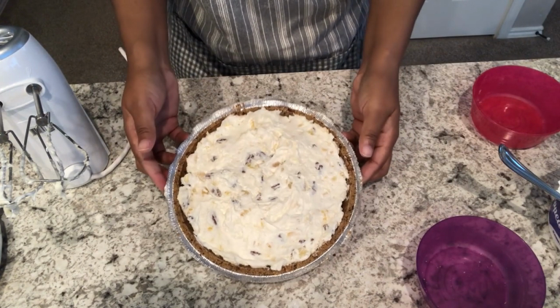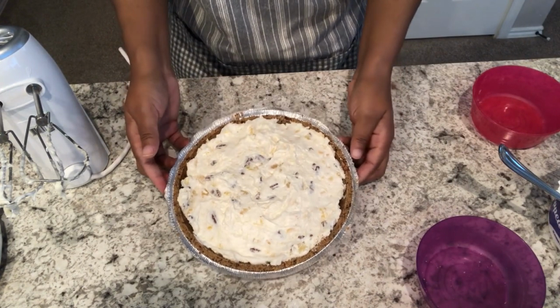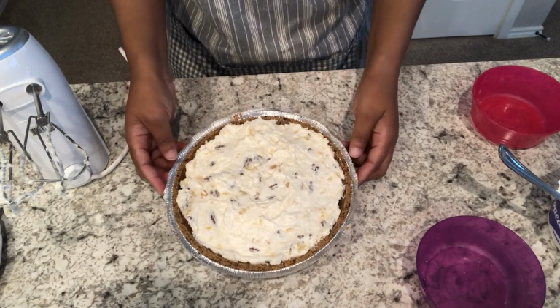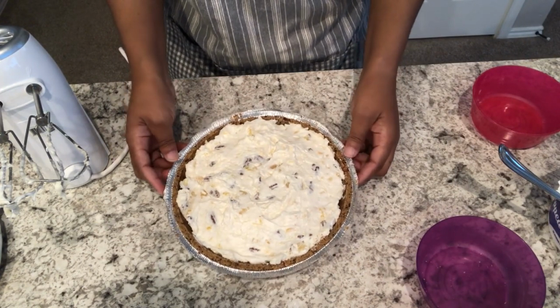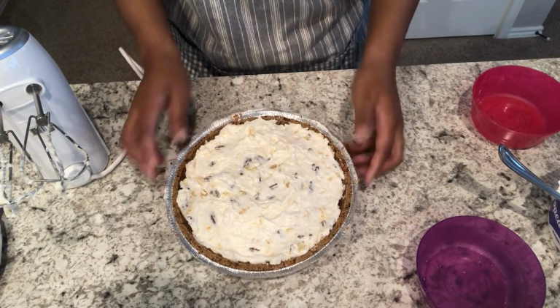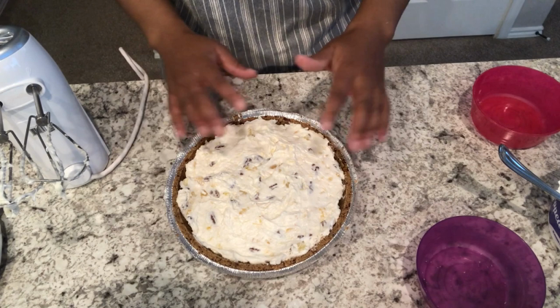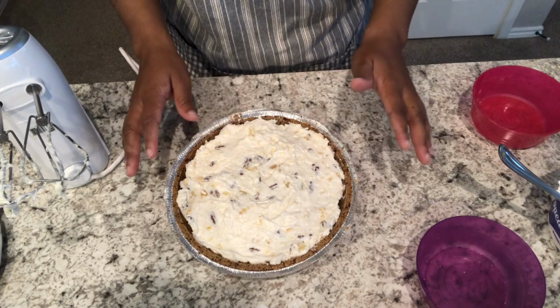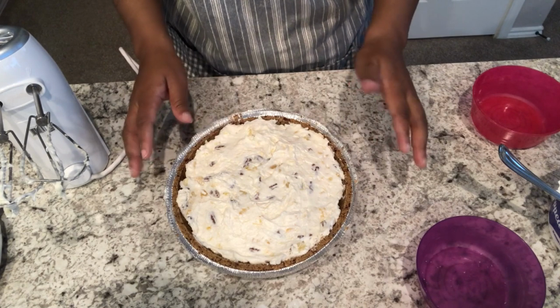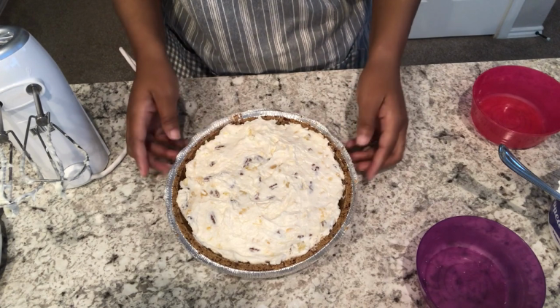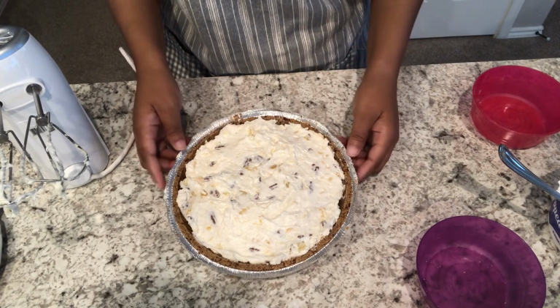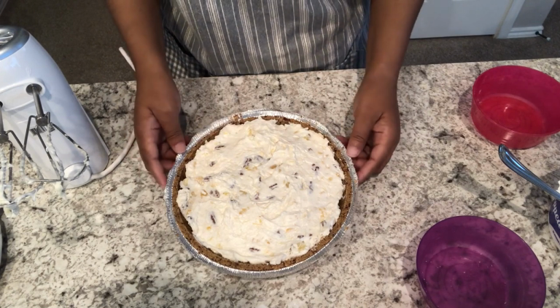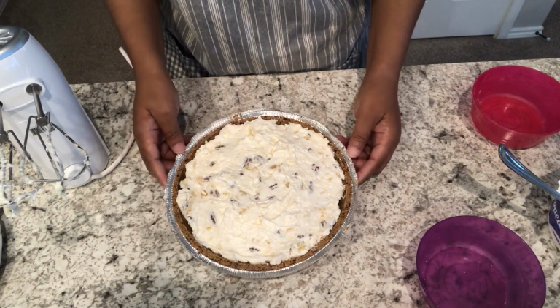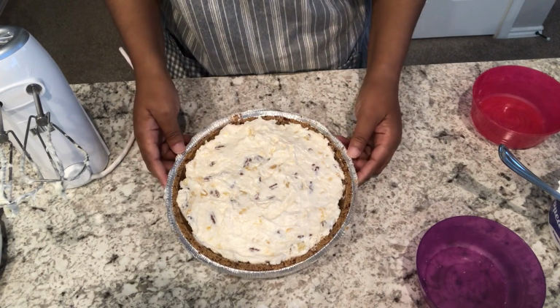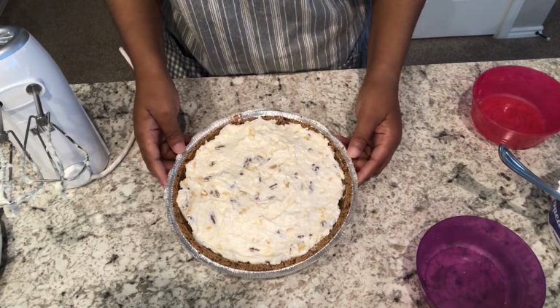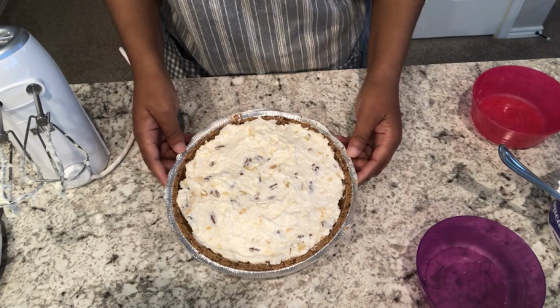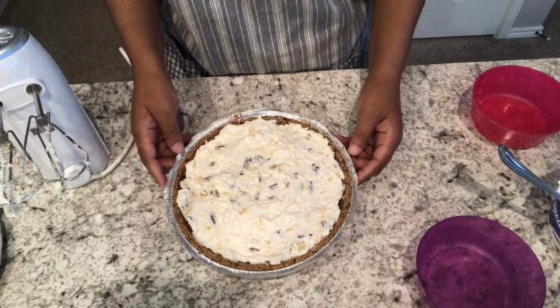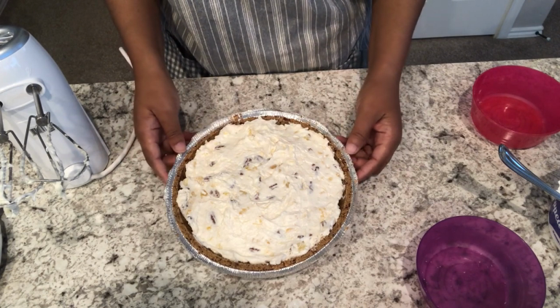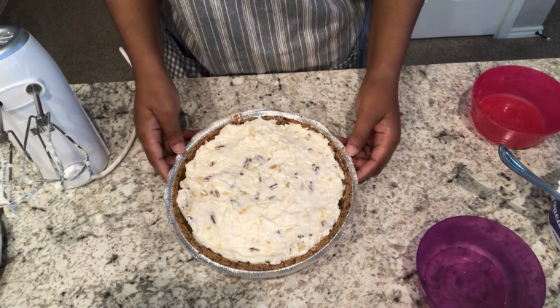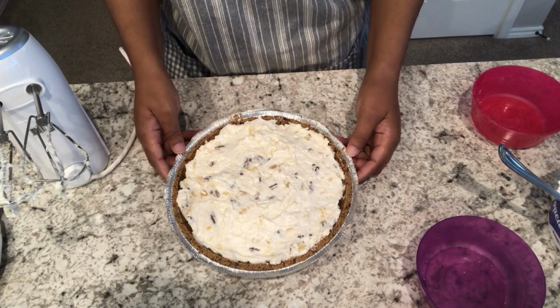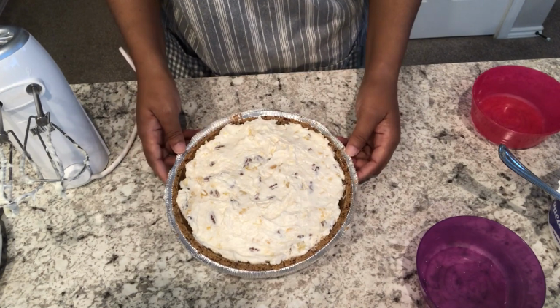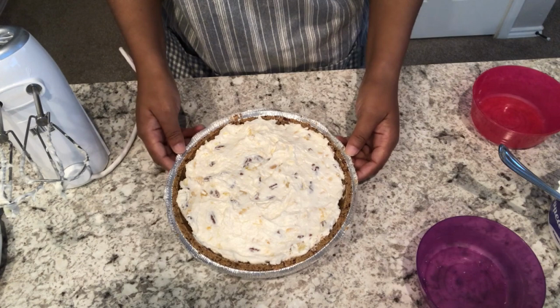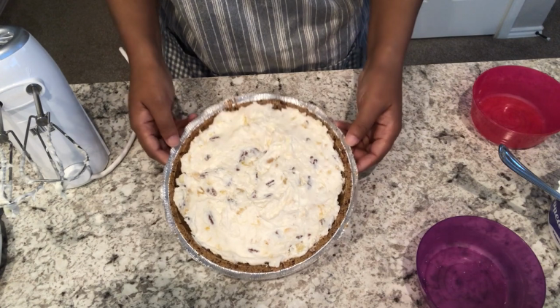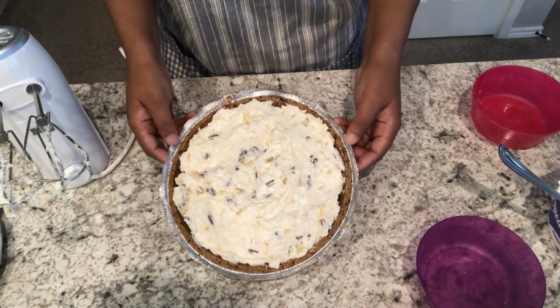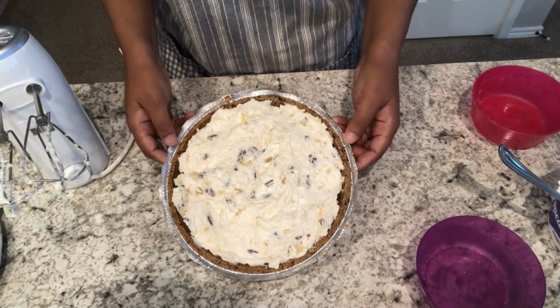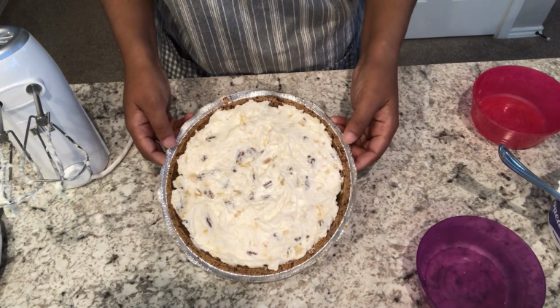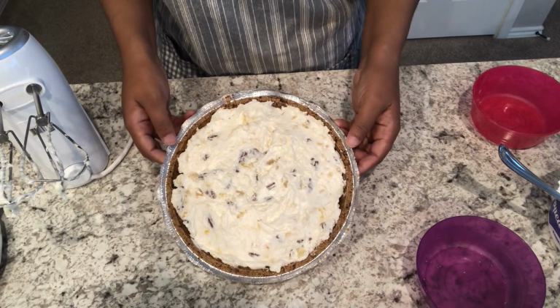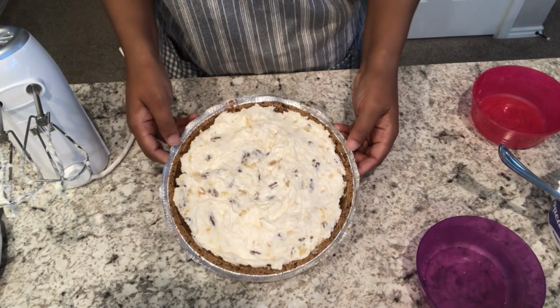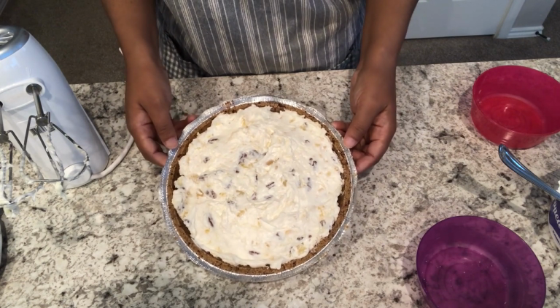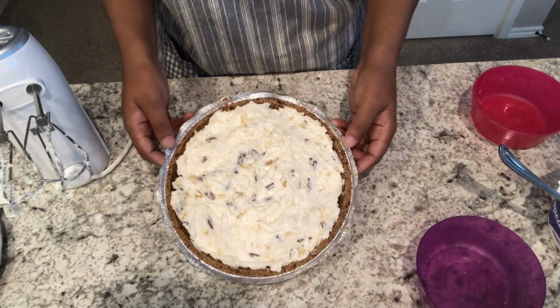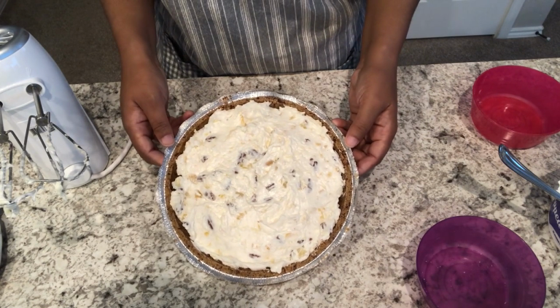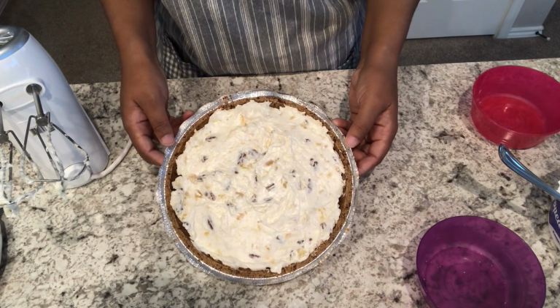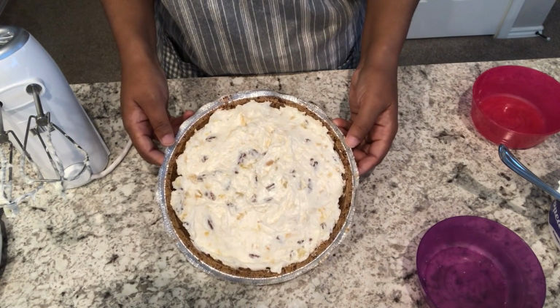I am going to let this chill completely in the refrigerator for about four or five hours, and then I will be back to show you the finished product.